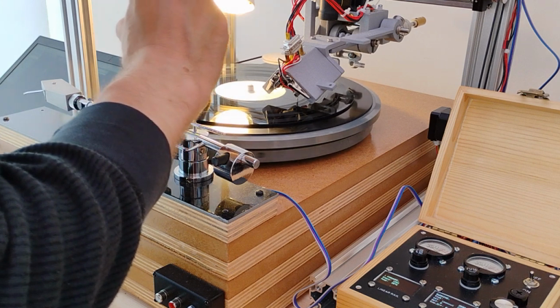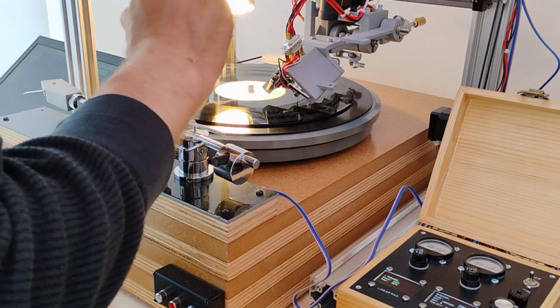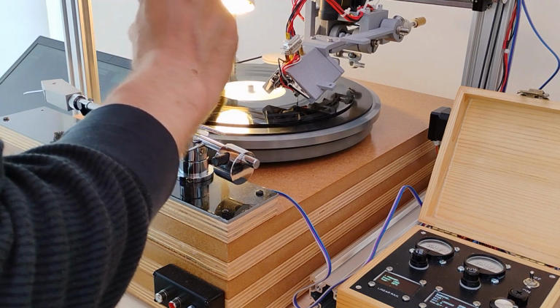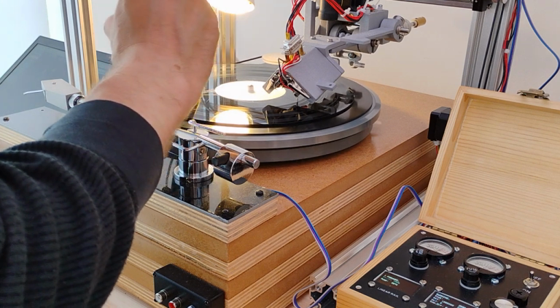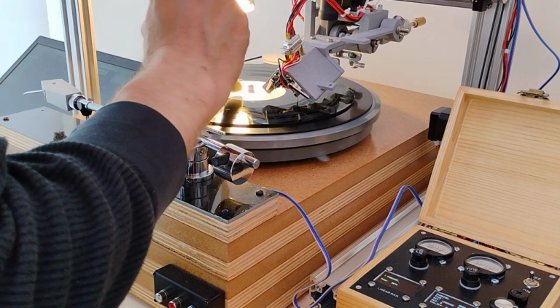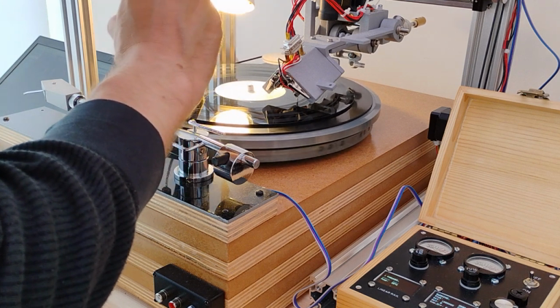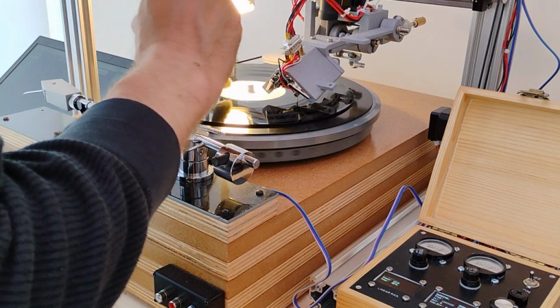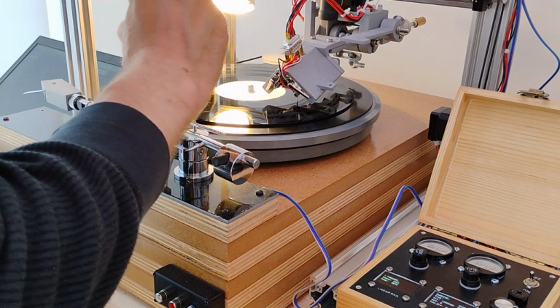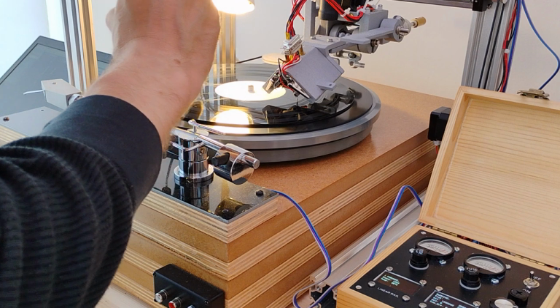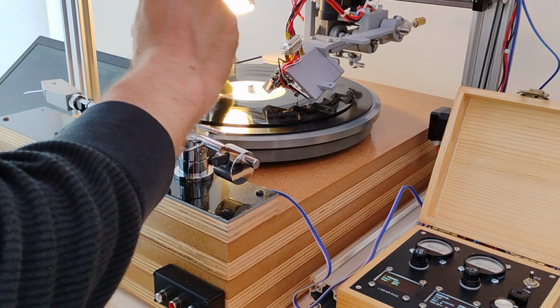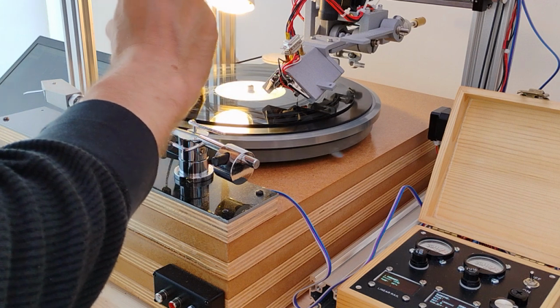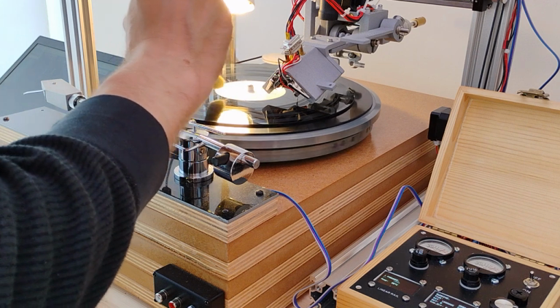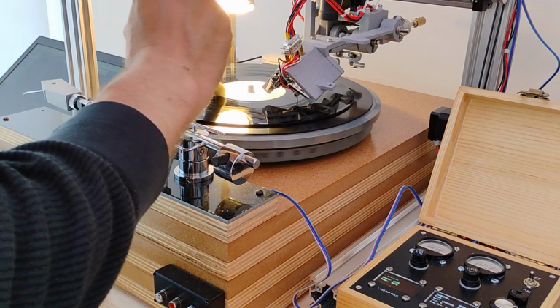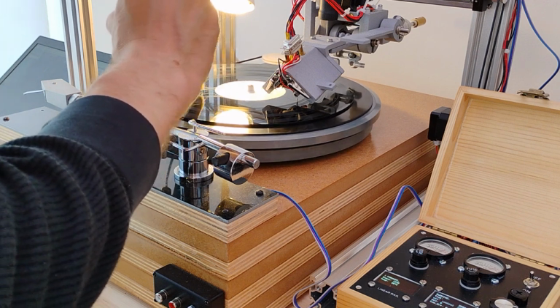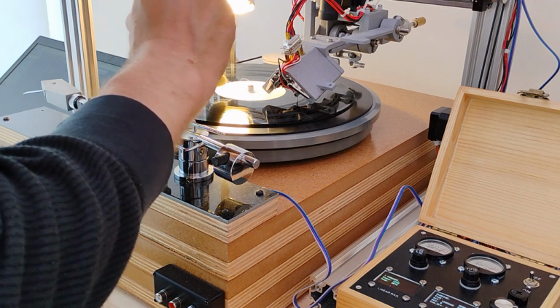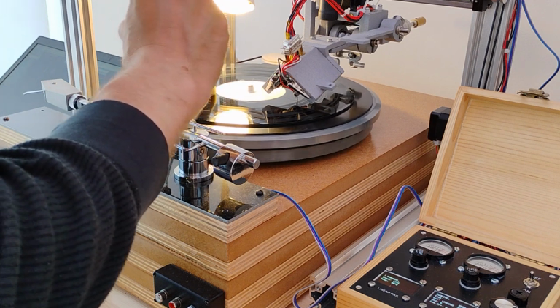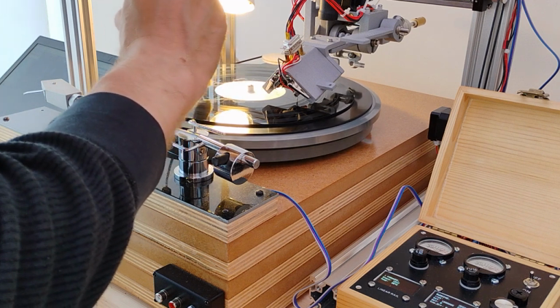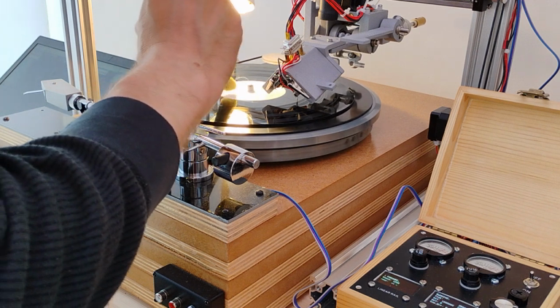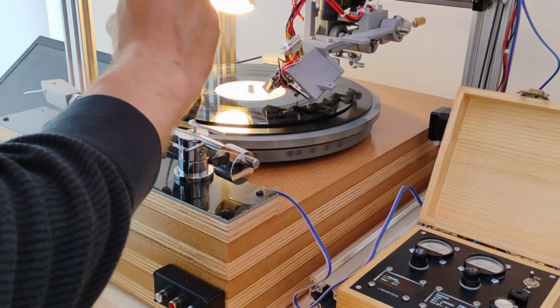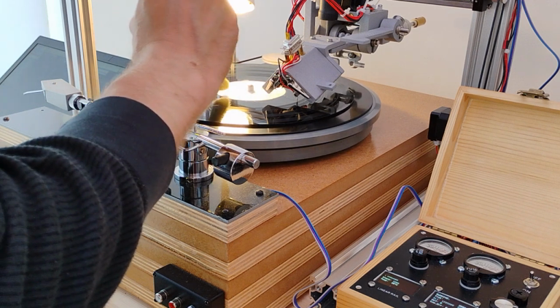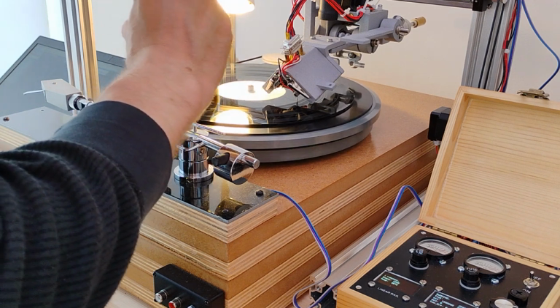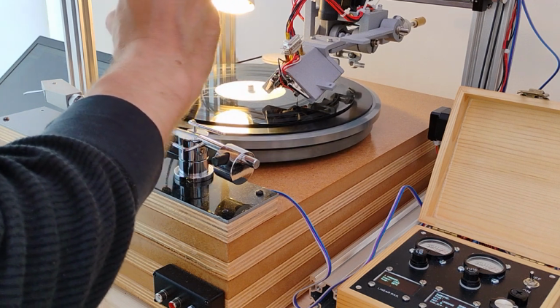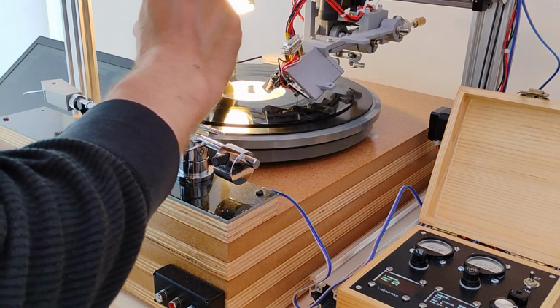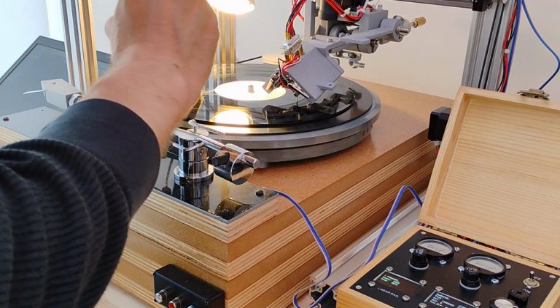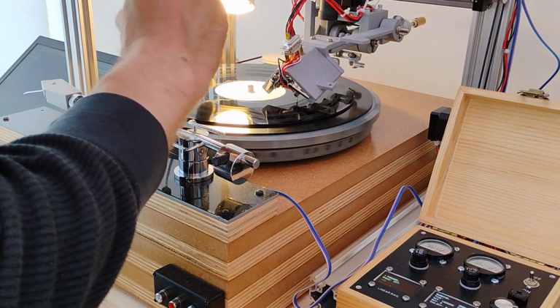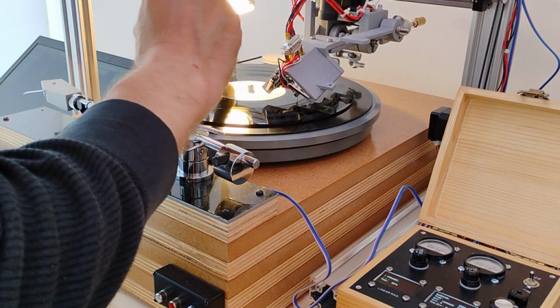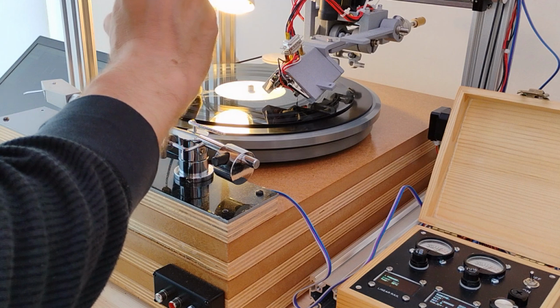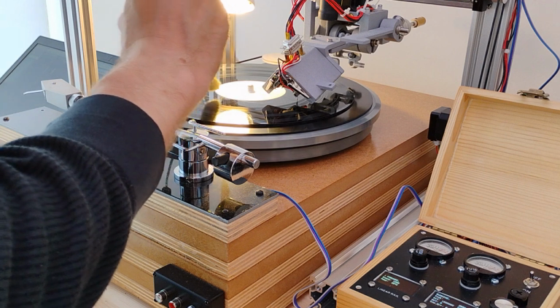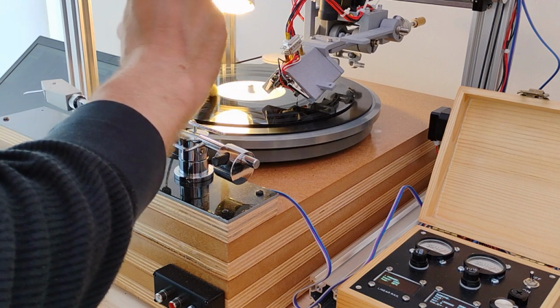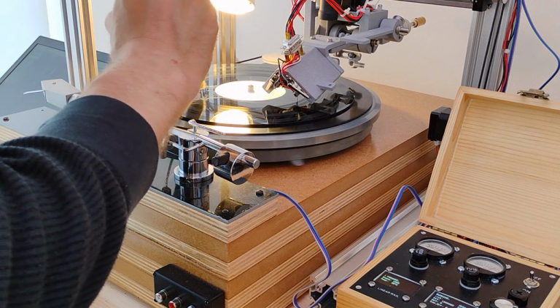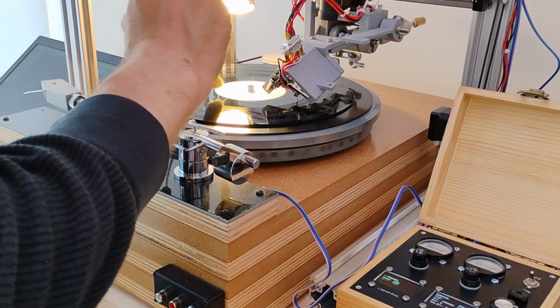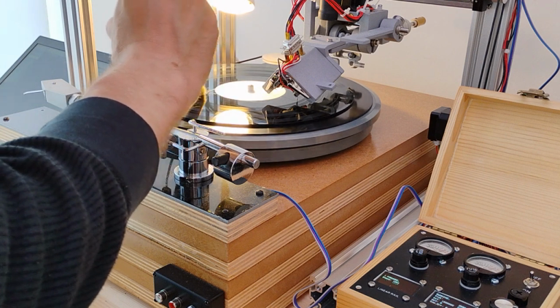My solution for now: use a vivarium heat lamp suspended over the spinning disc to heat the disc surface to somewhere between 30 and 40 degrees.